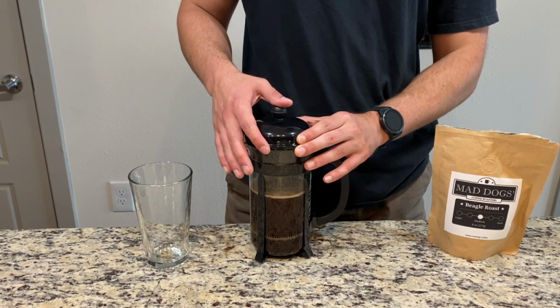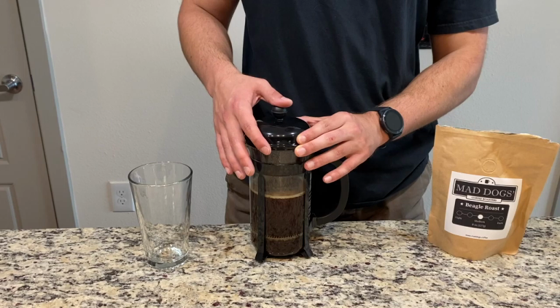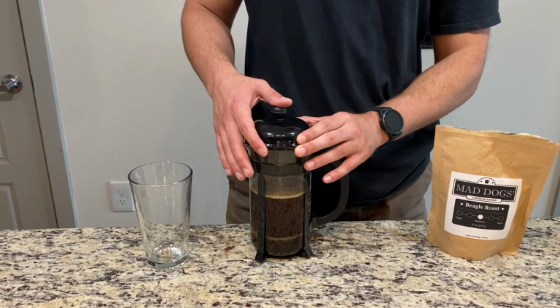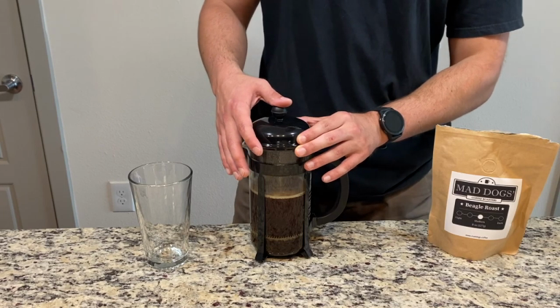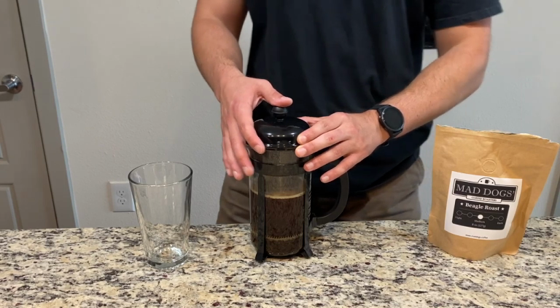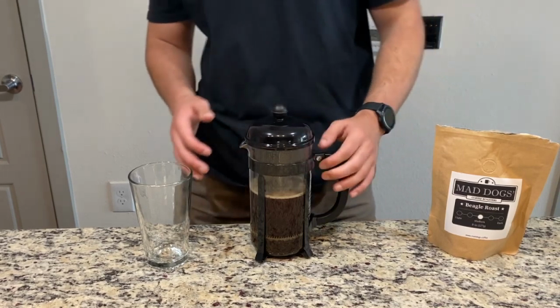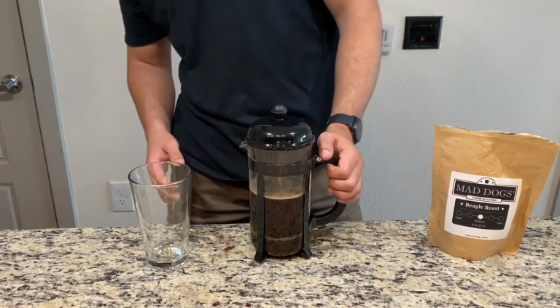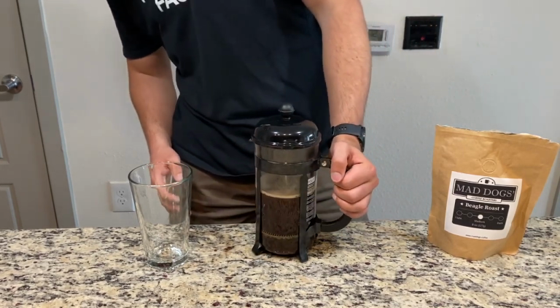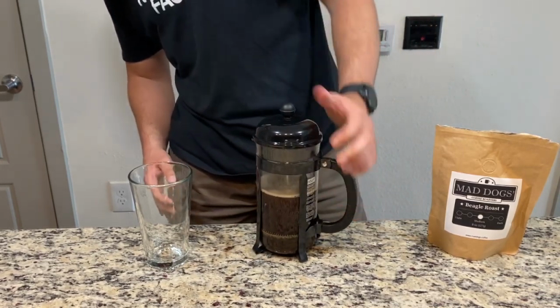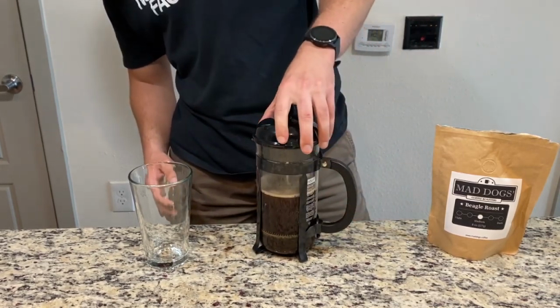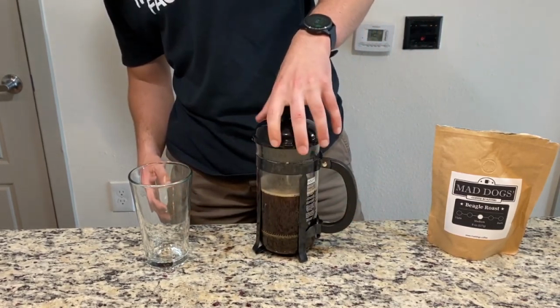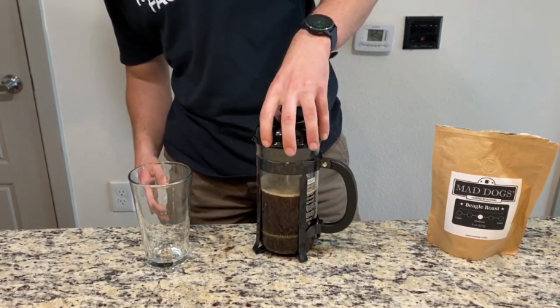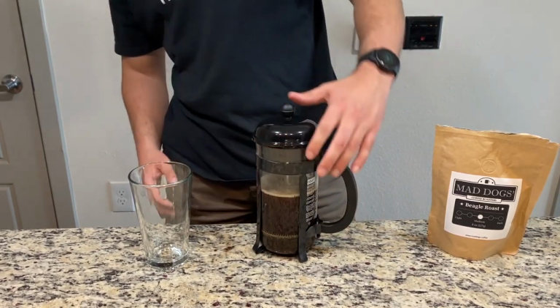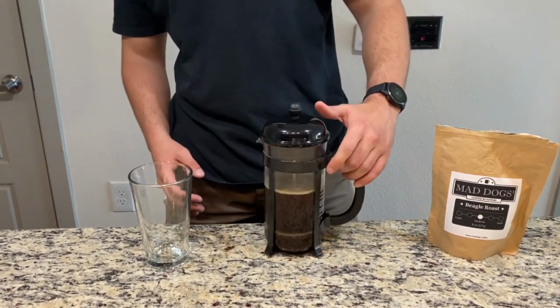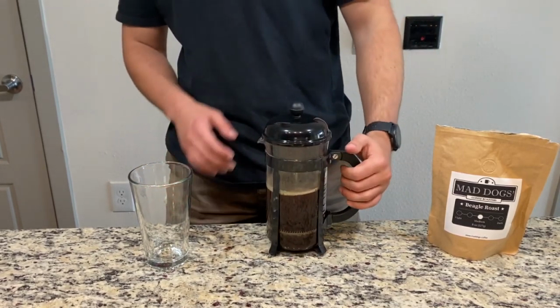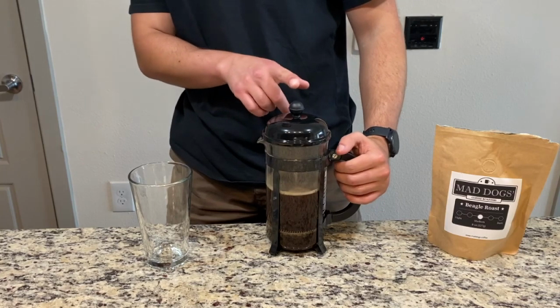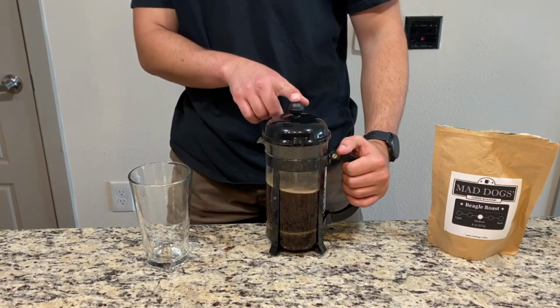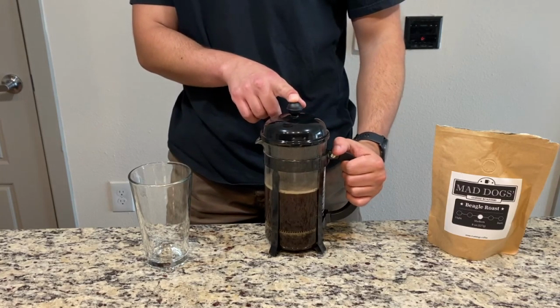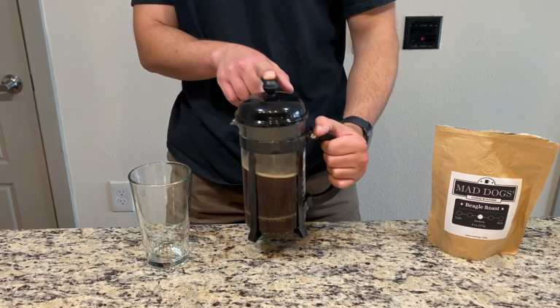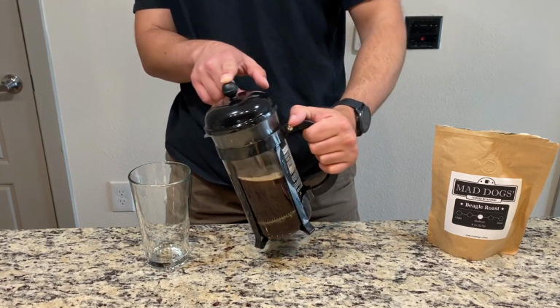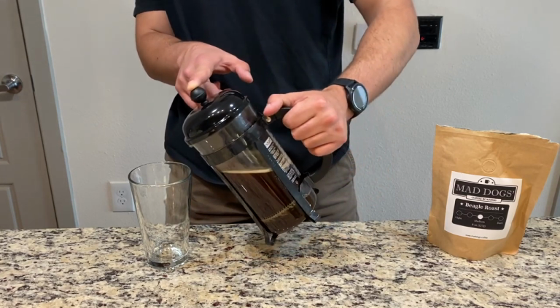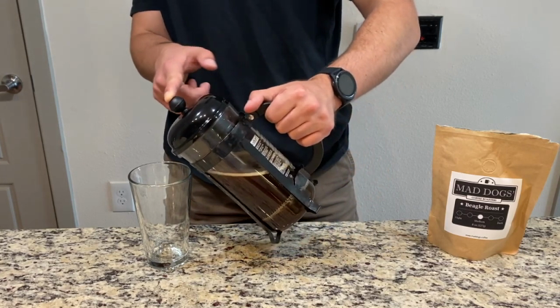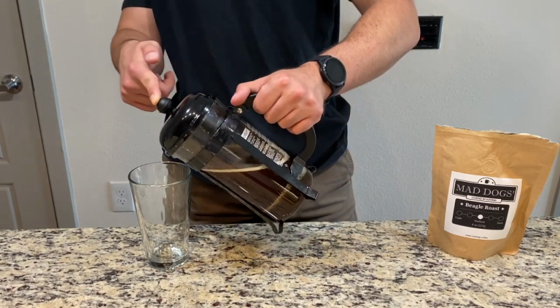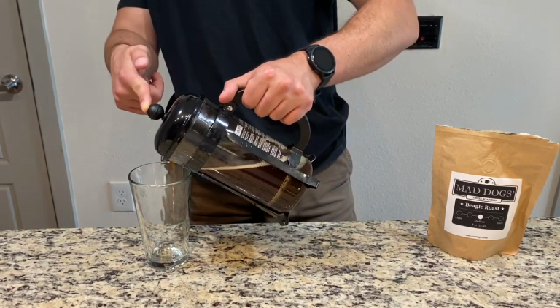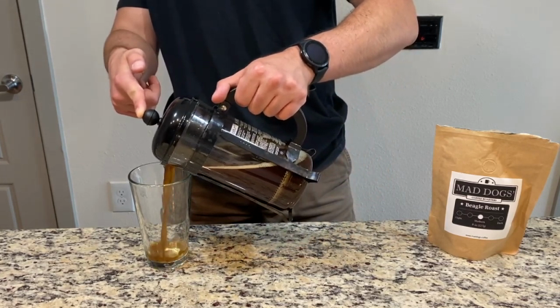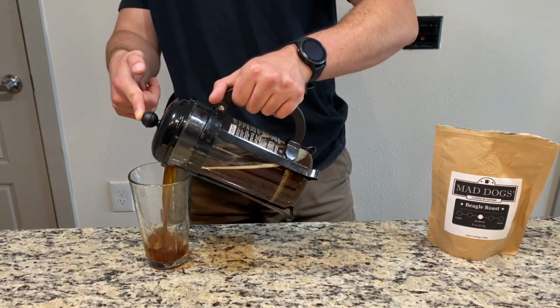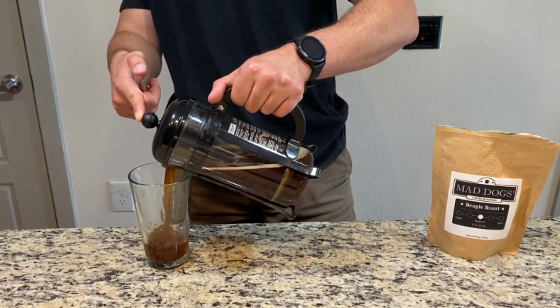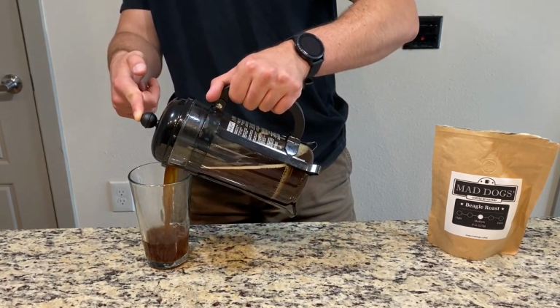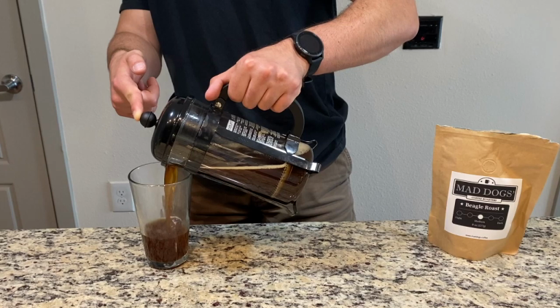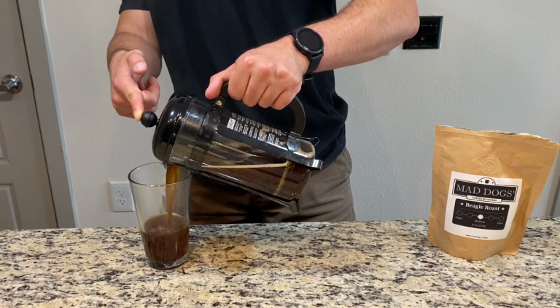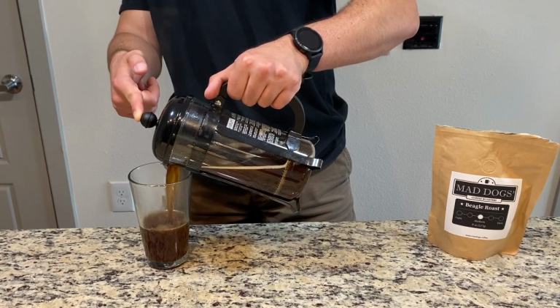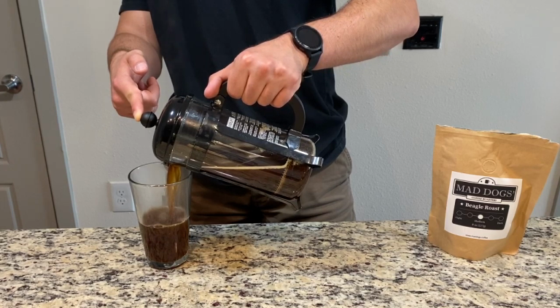Once you're done with that, you just push this plunger down and you pour yourself a nice cup of coffee. French press coffee is a full body, very flavorful way of brewing and it should be a good cup every time.